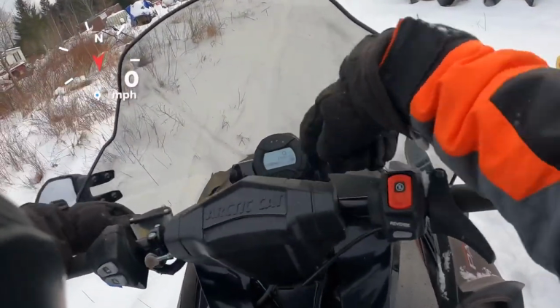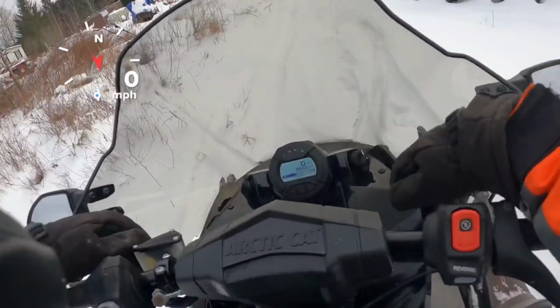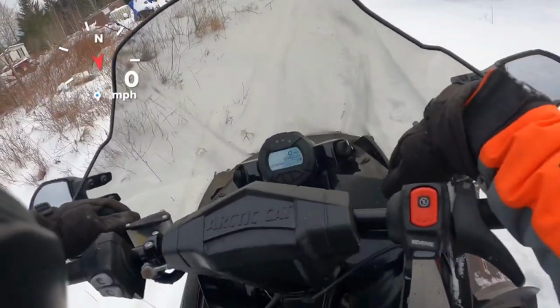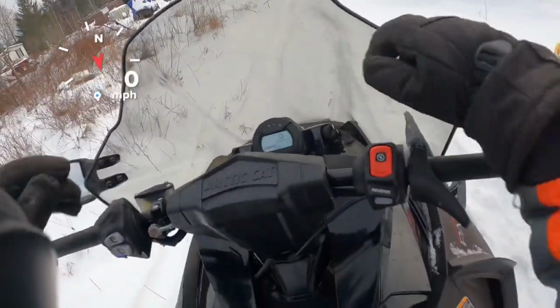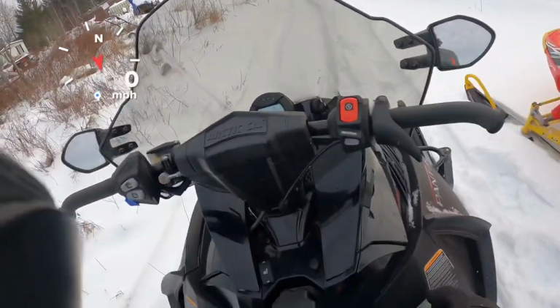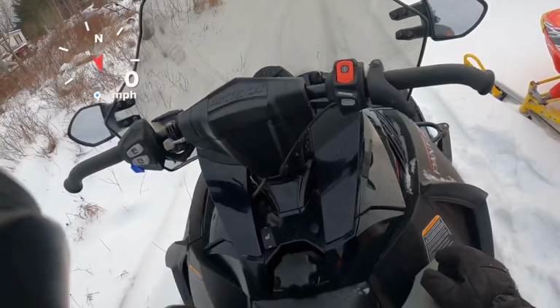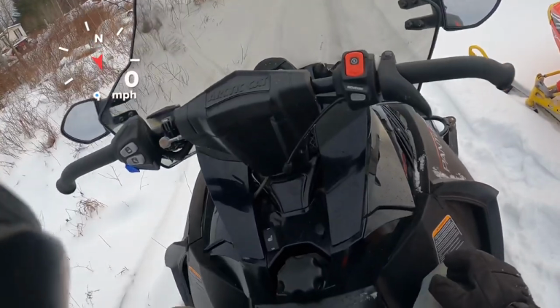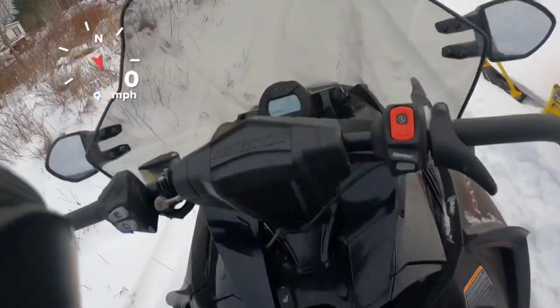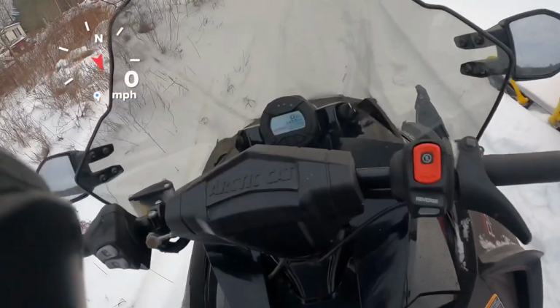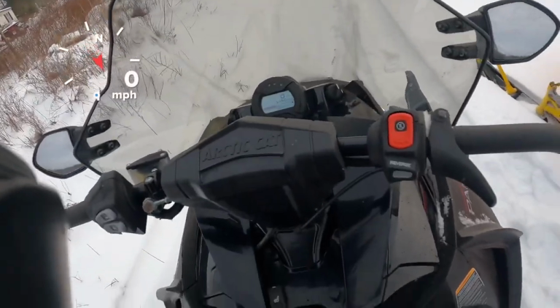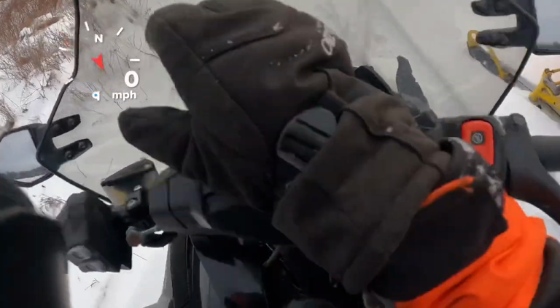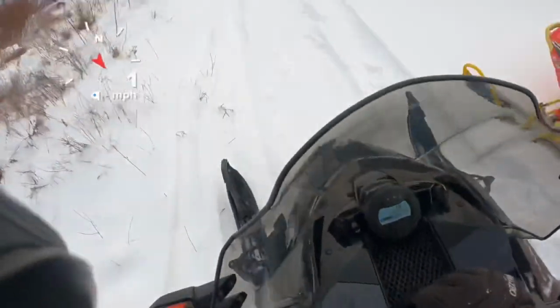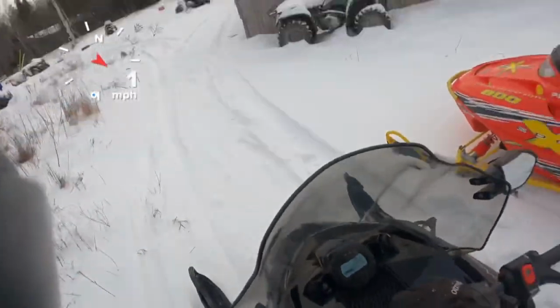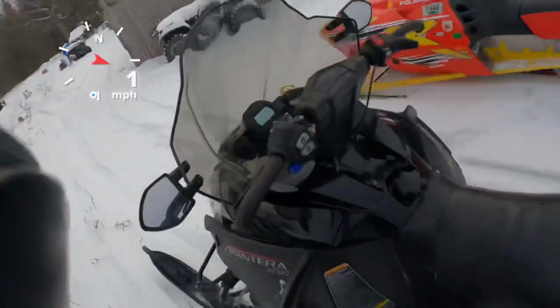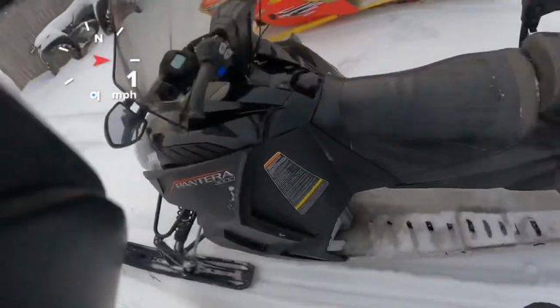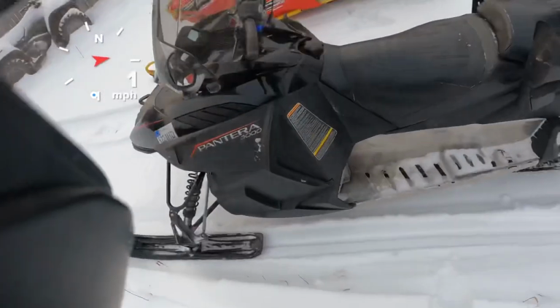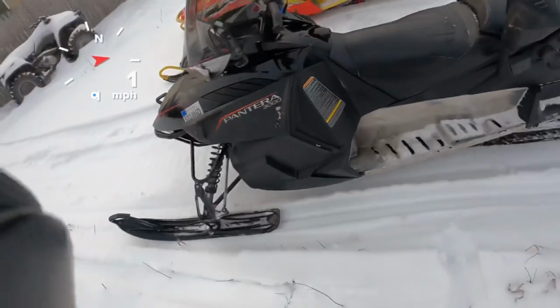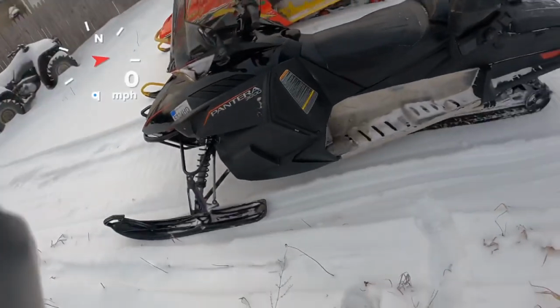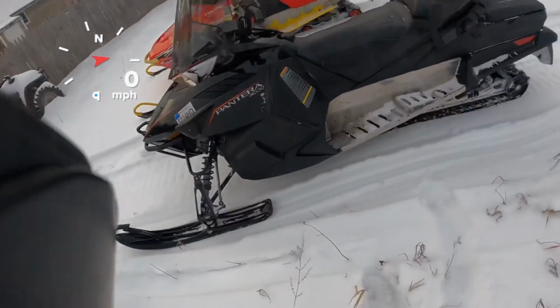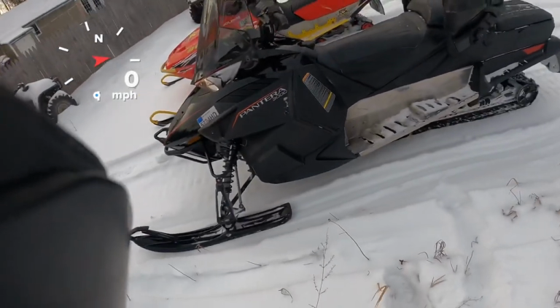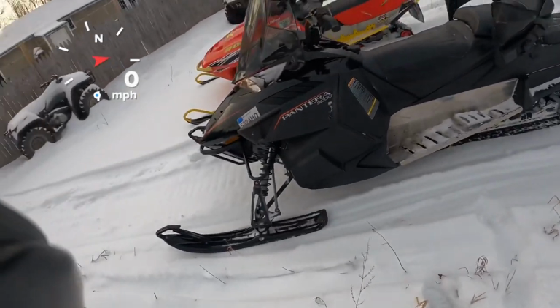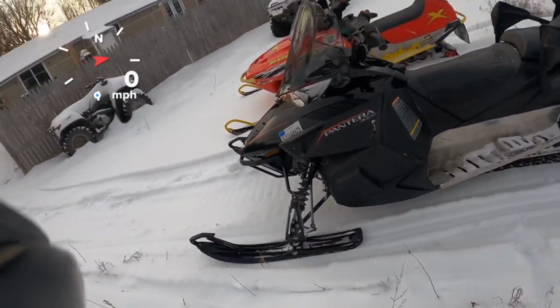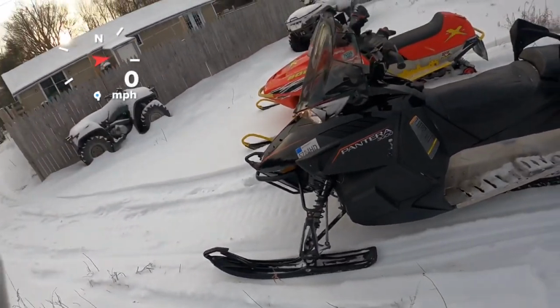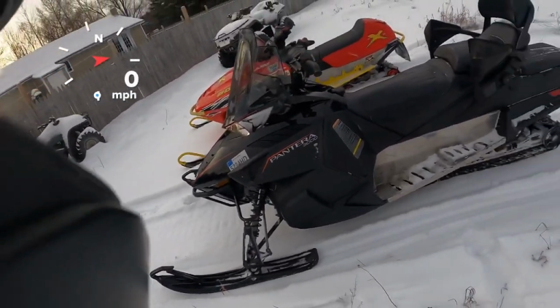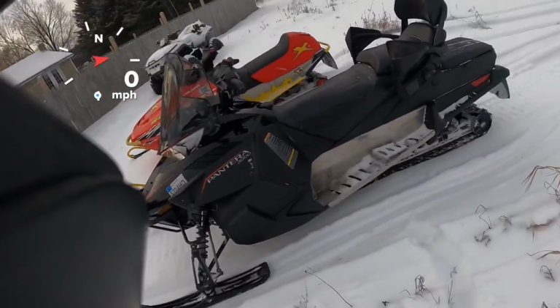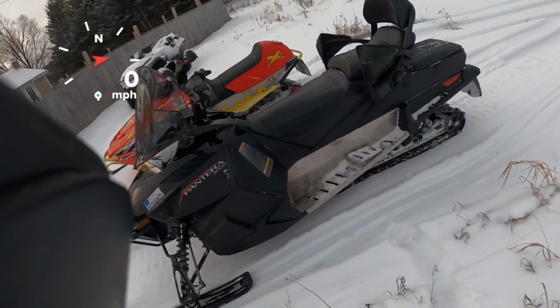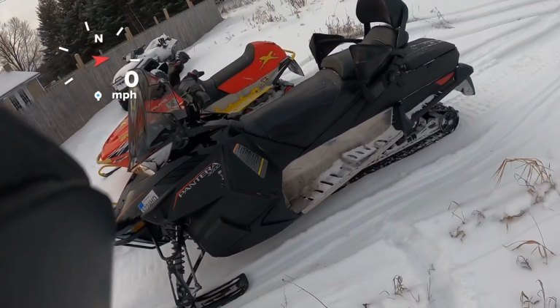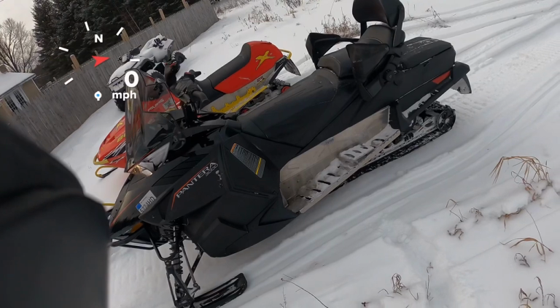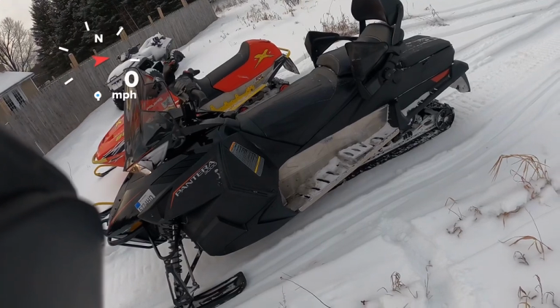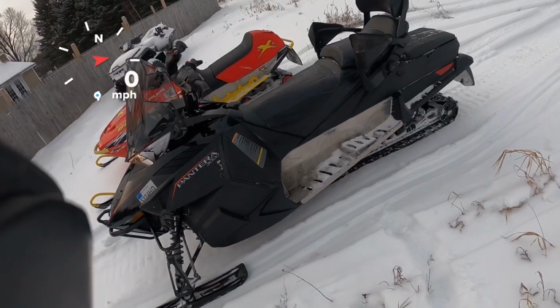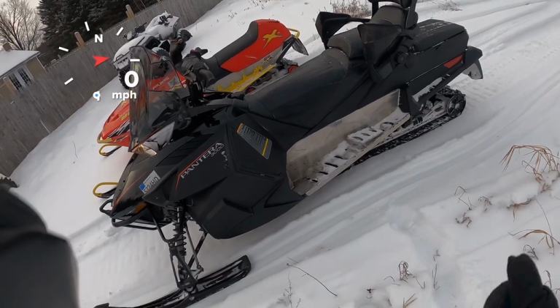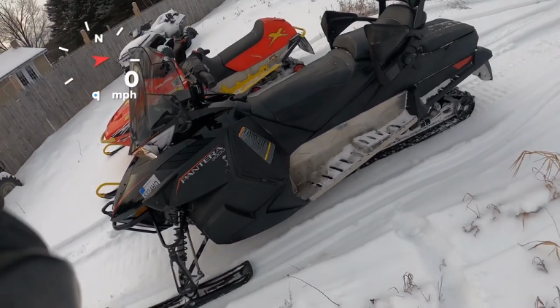She's running a little warm at 183, but of course we've been getting onto her pretty good. Anyways, that's it — hope you guys enjoyed the video. Thanks for watching.